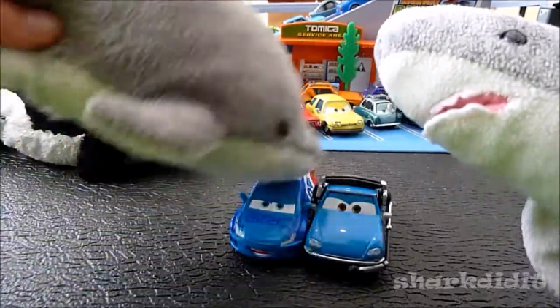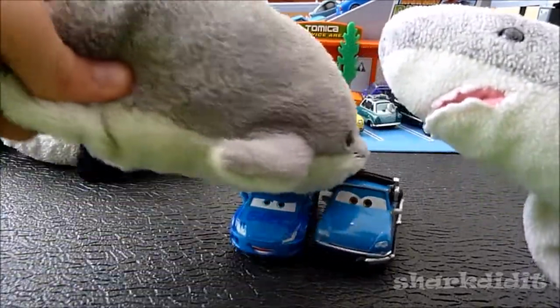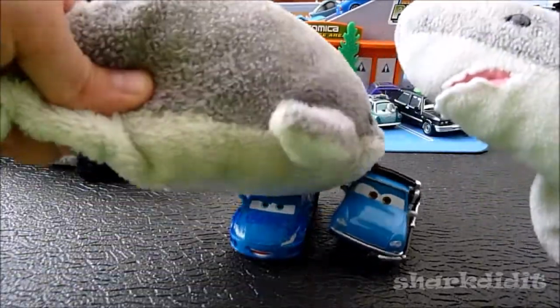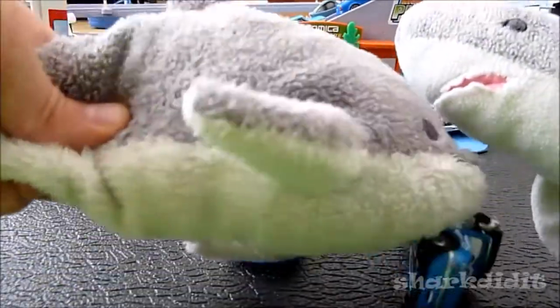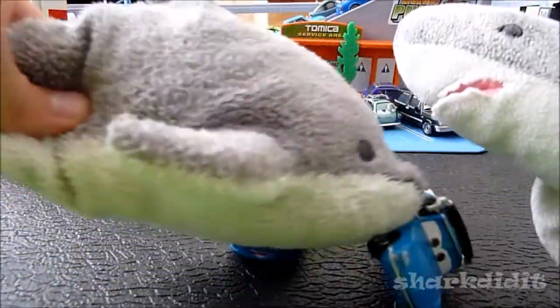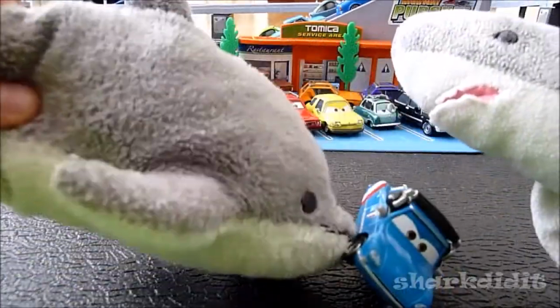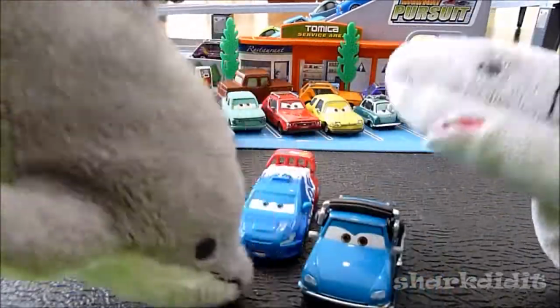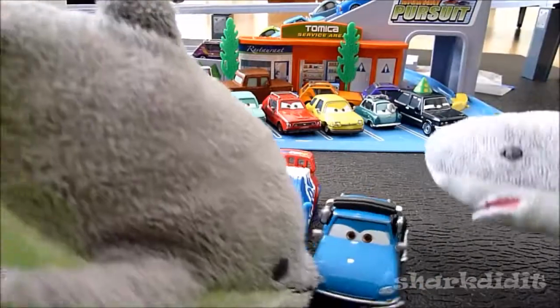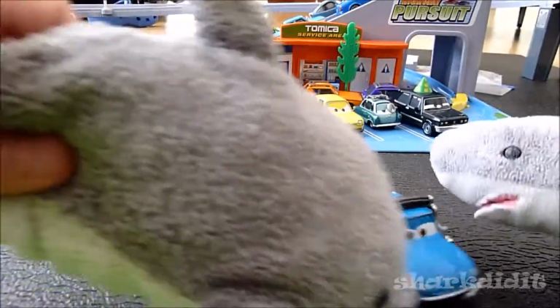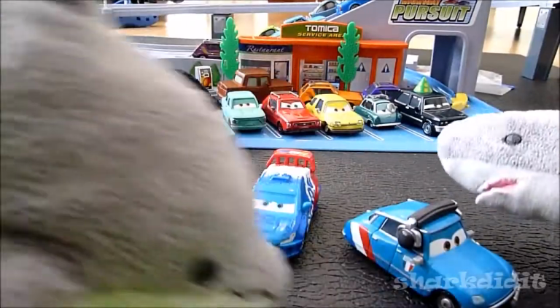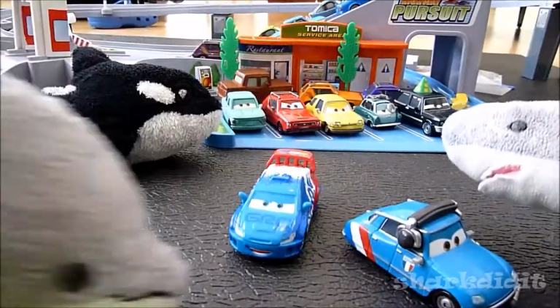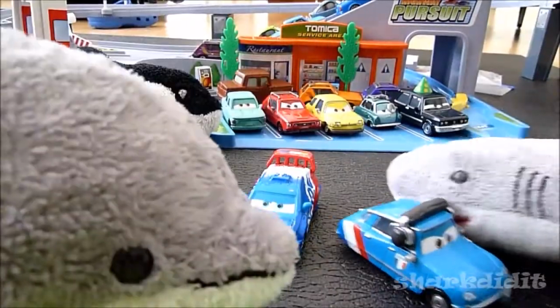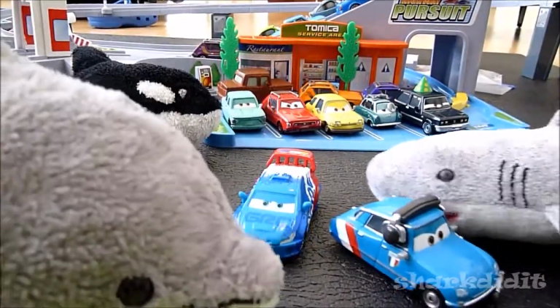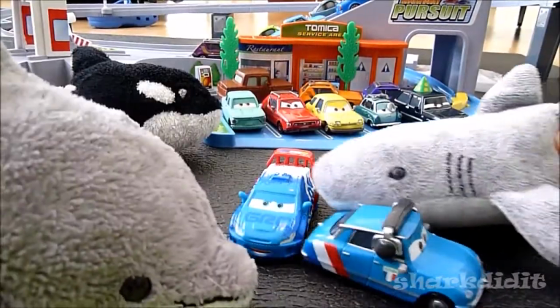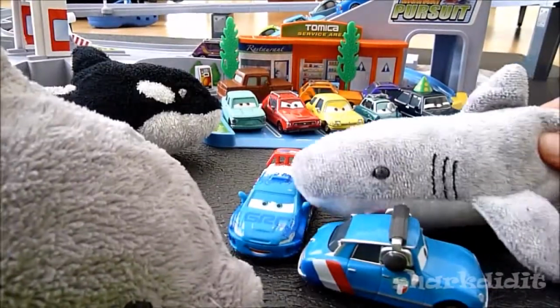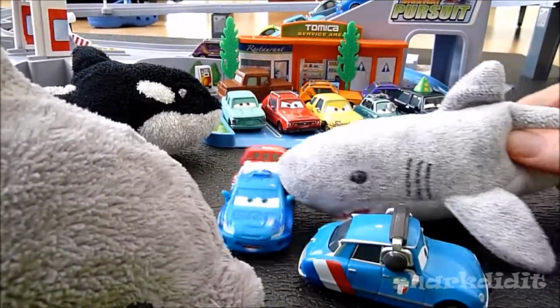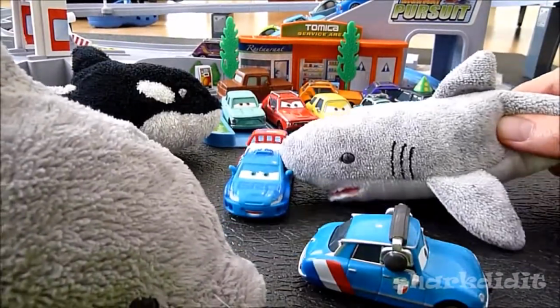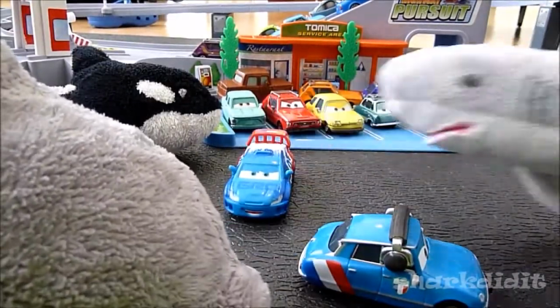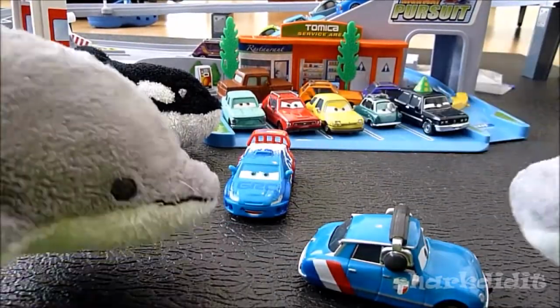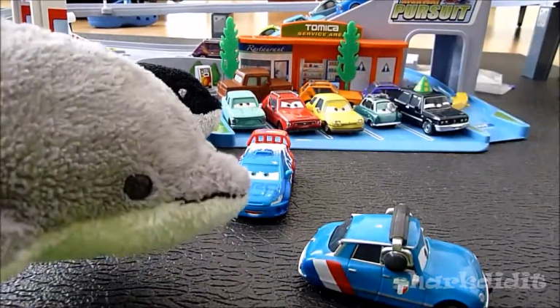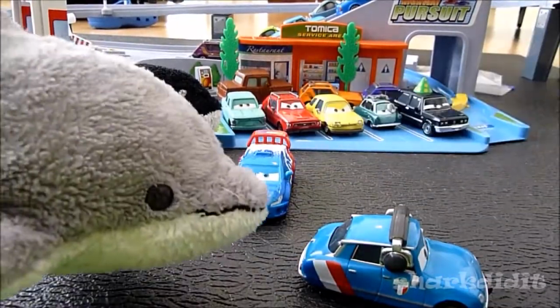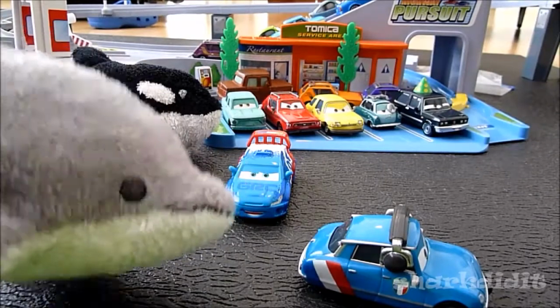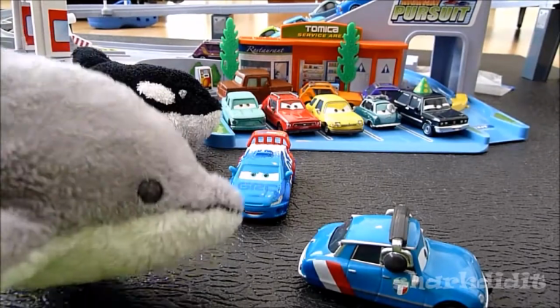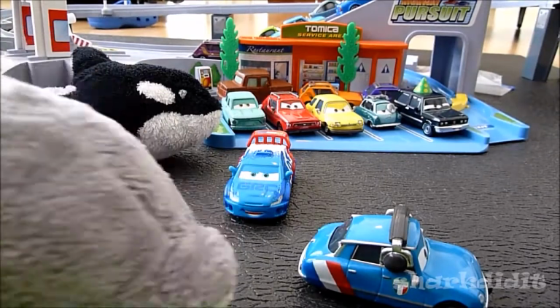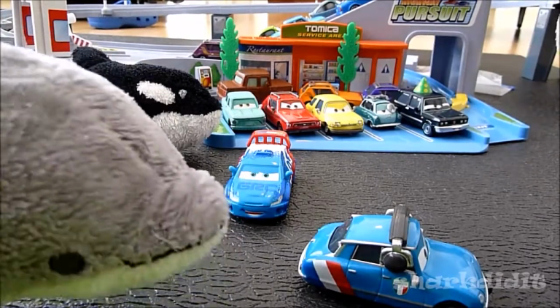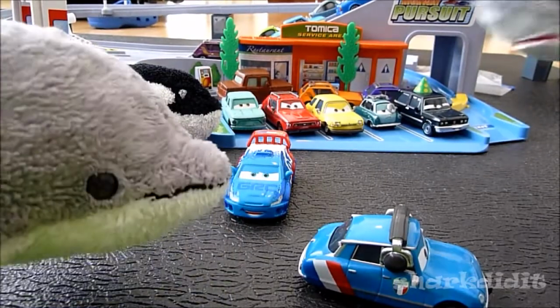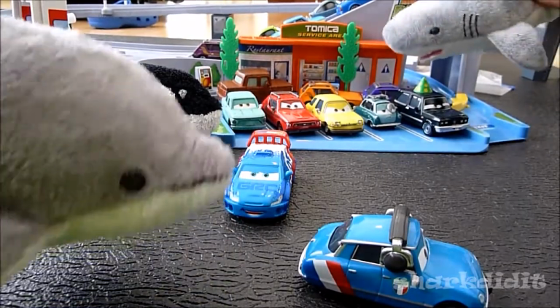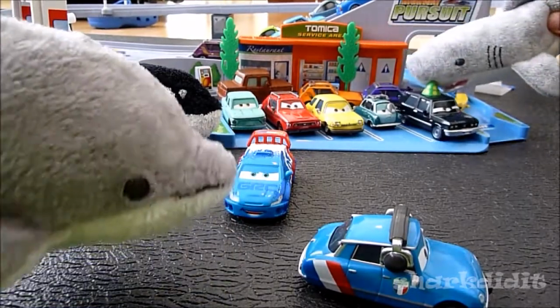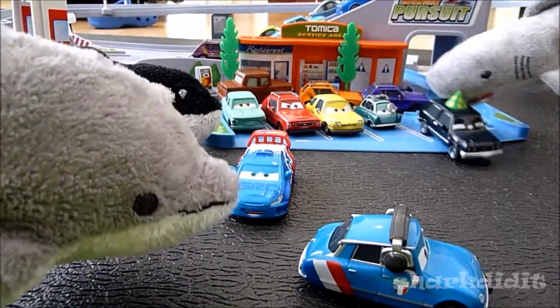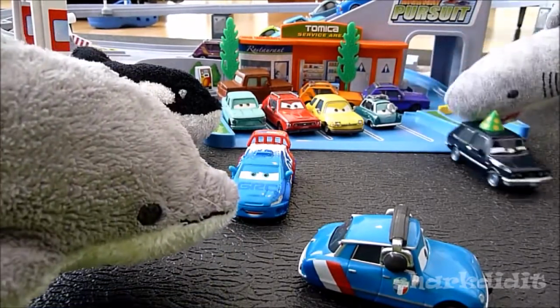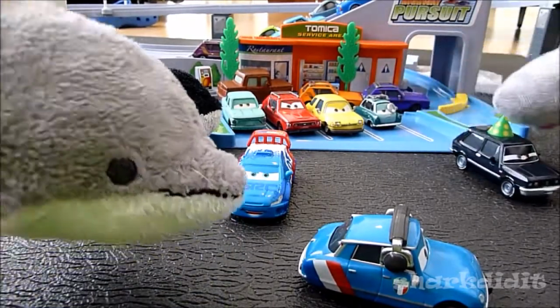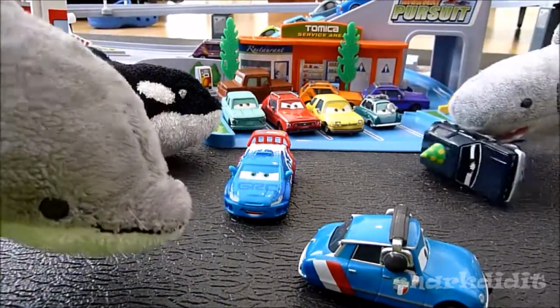Bruno Motoreau, I think, is worth doing a 360 of. Do a 360. He has a non-removable headset. He's from Disney Pixar 1:55 scale.